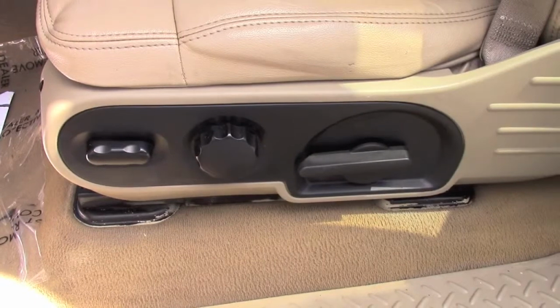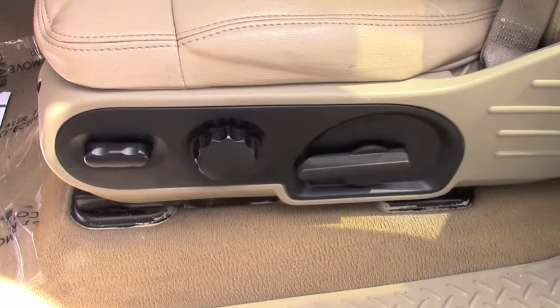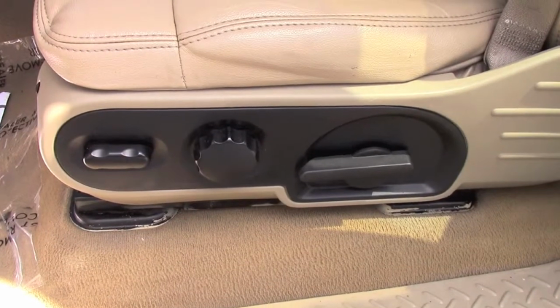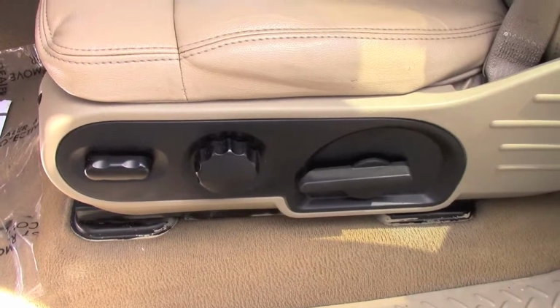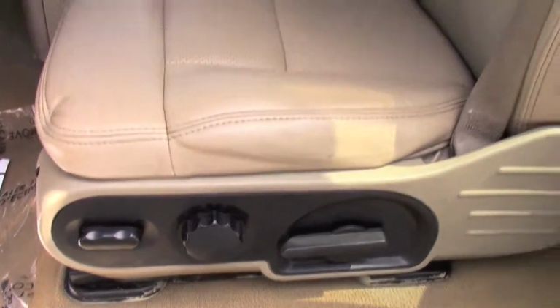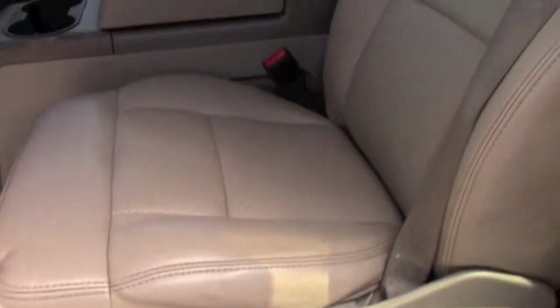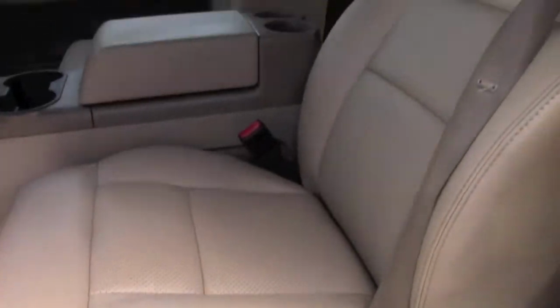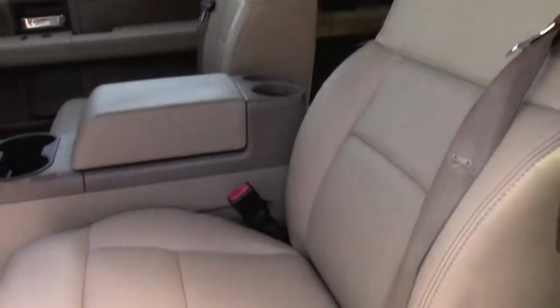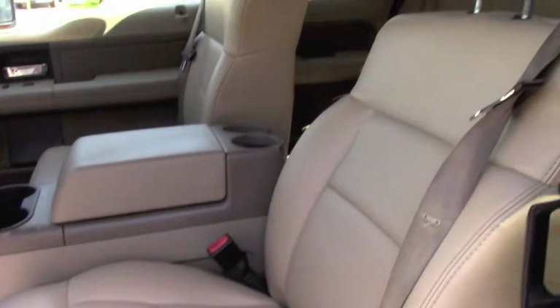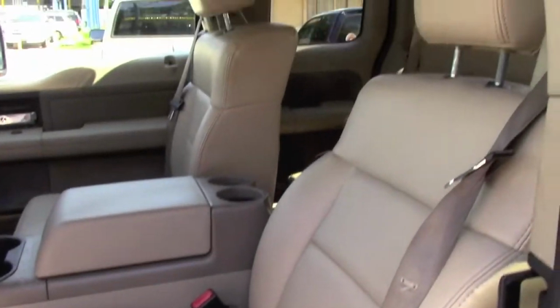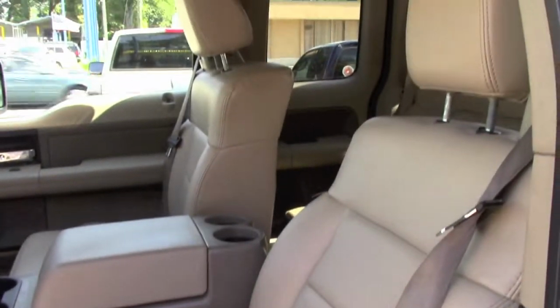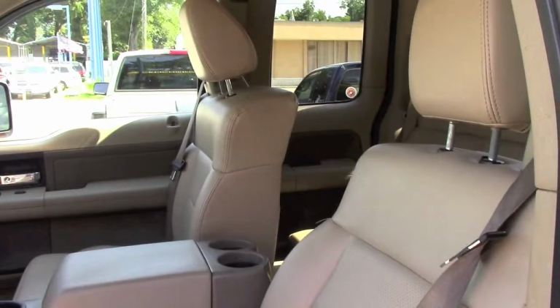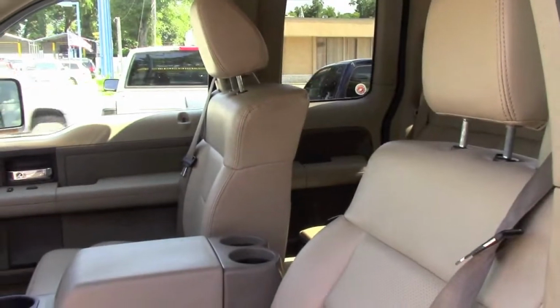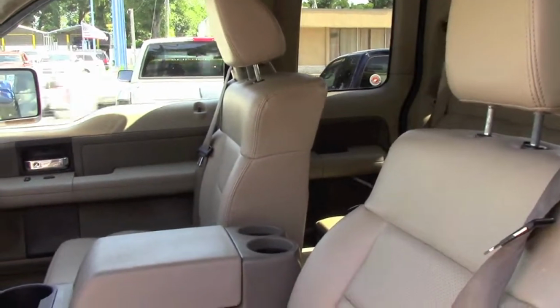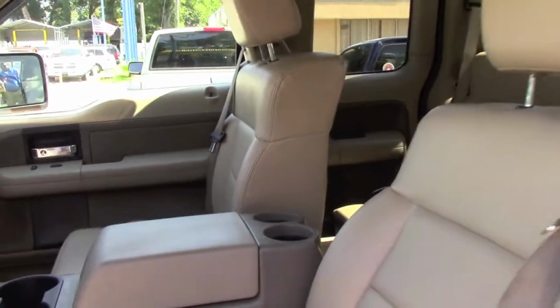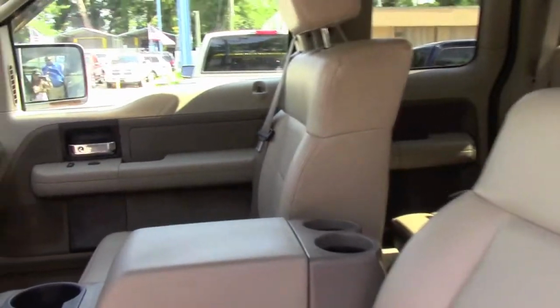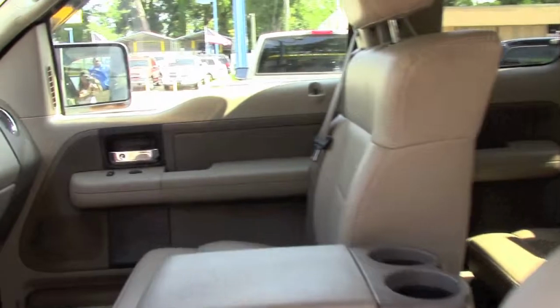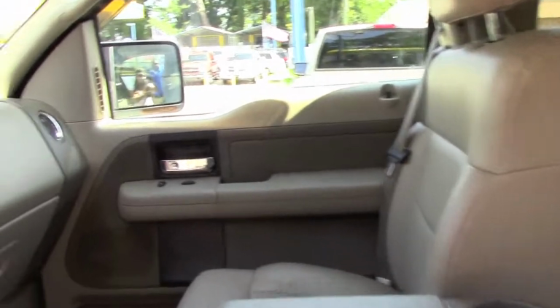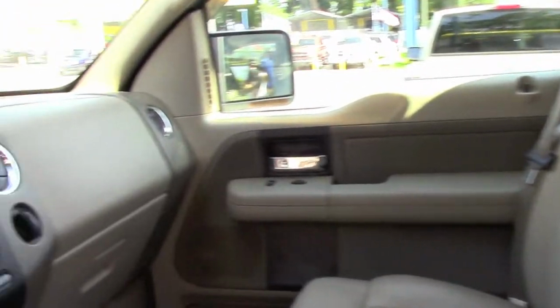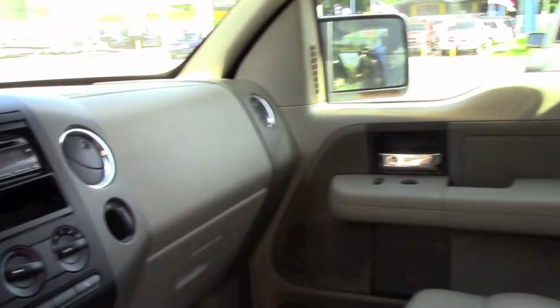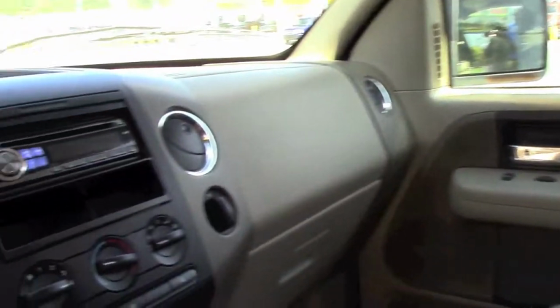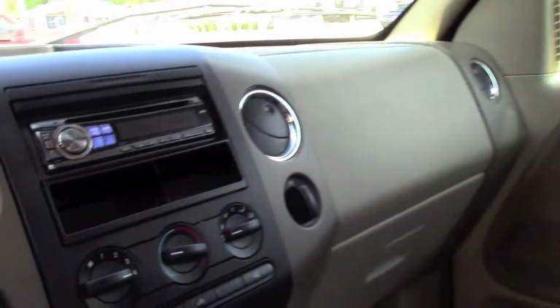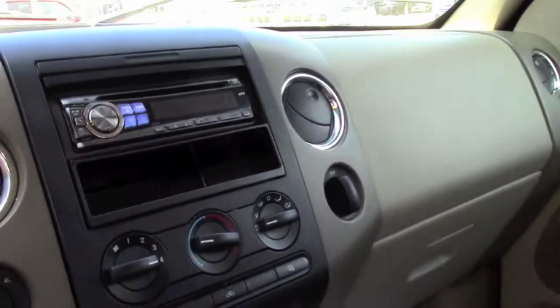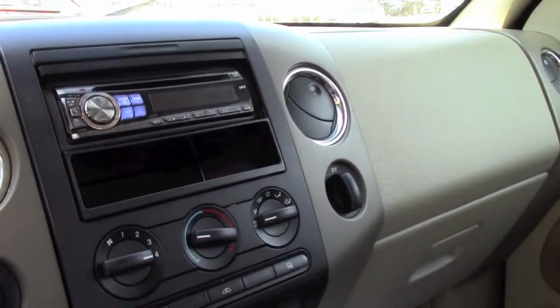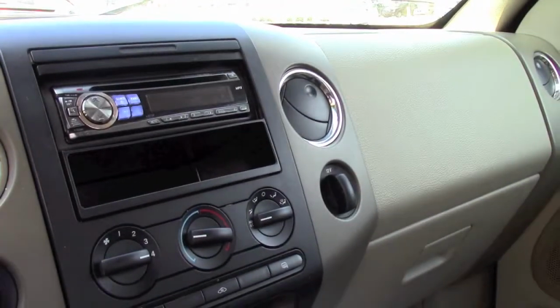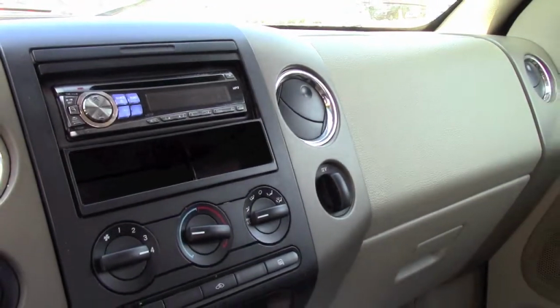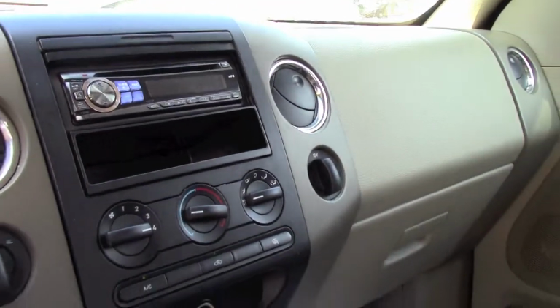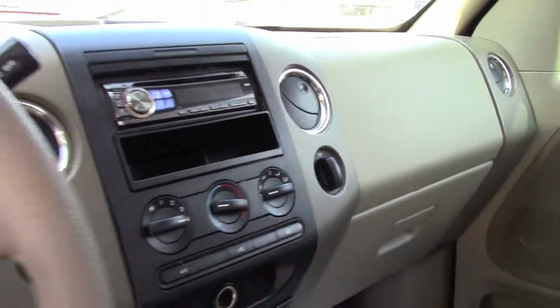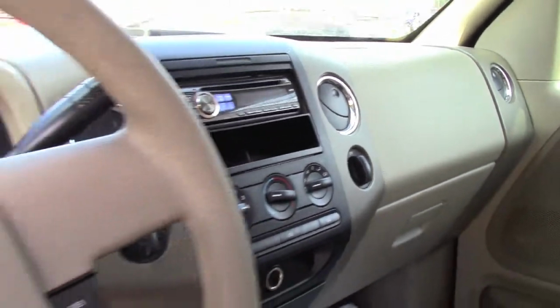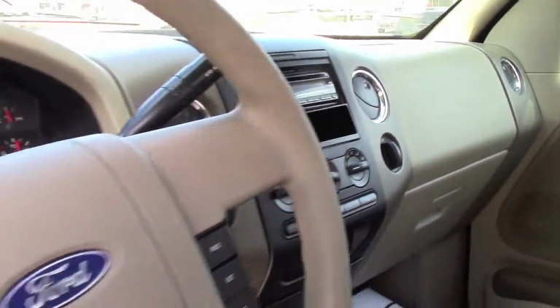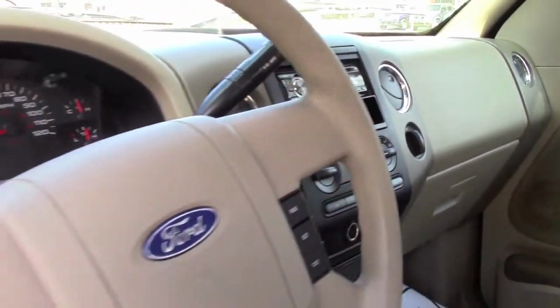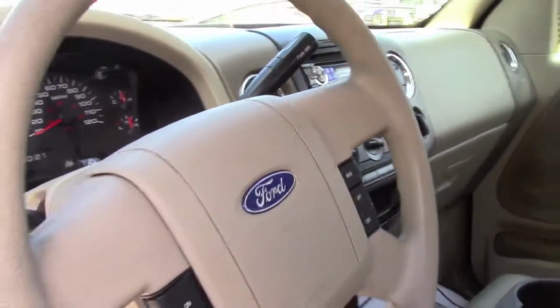Power seats. As you can see, the leather interior is immaculate. It has a nice aftermarket CD player, ice cold AC, and great cruise control.